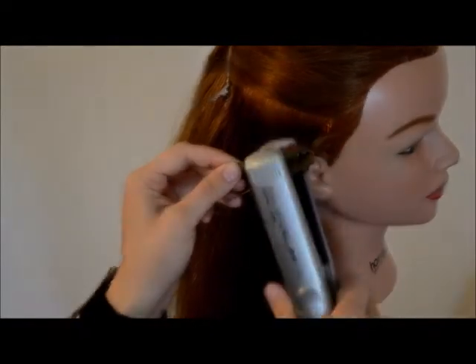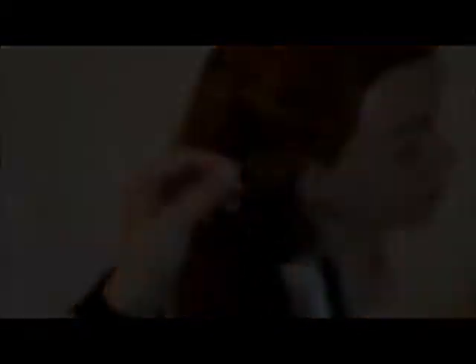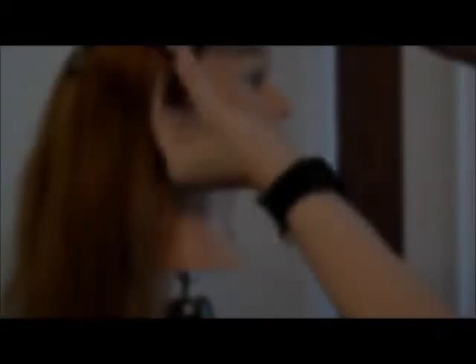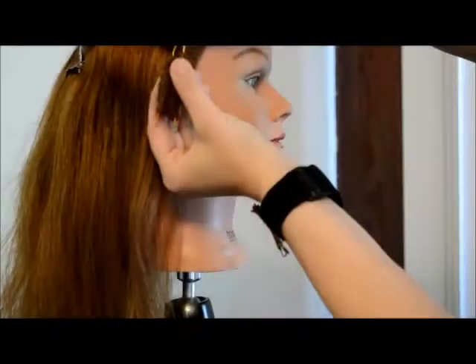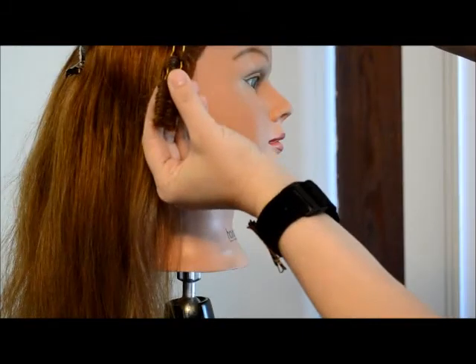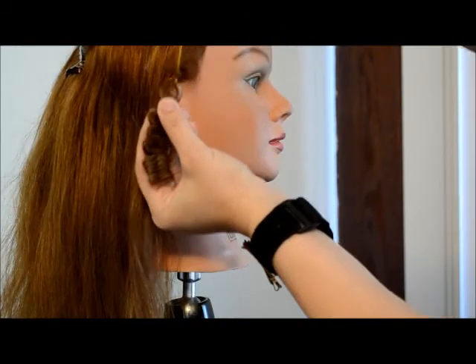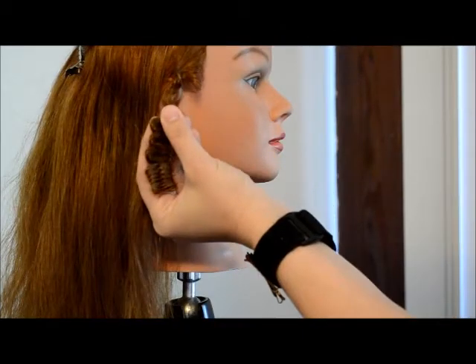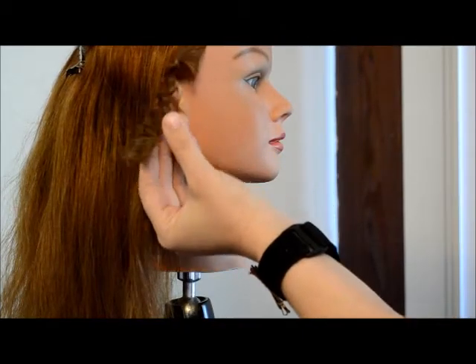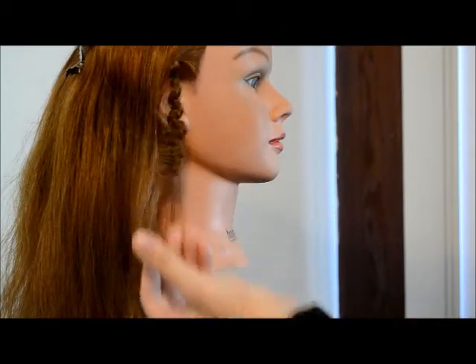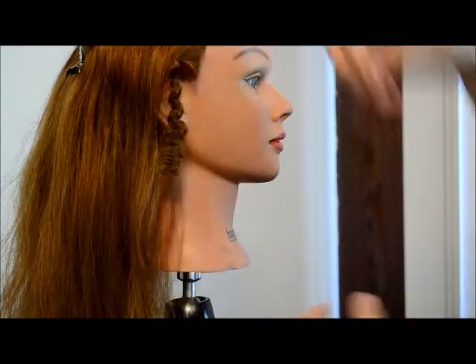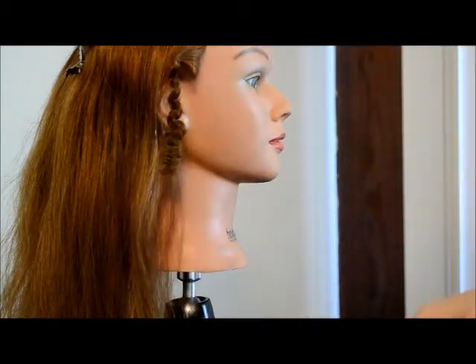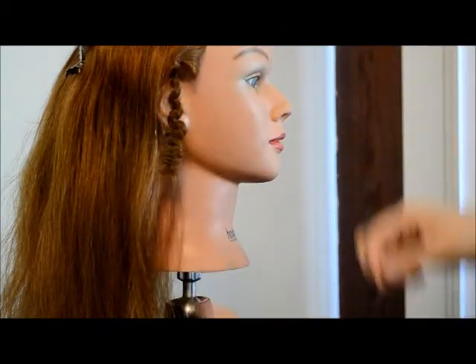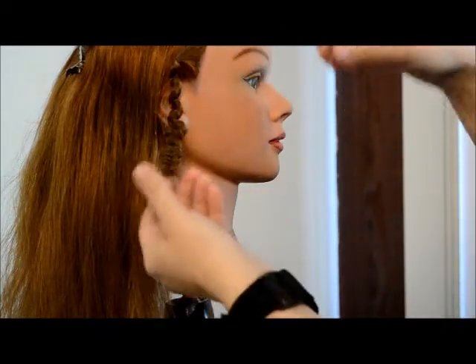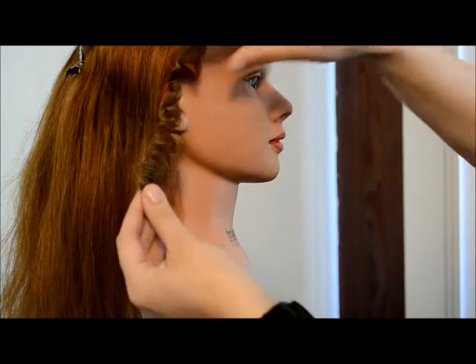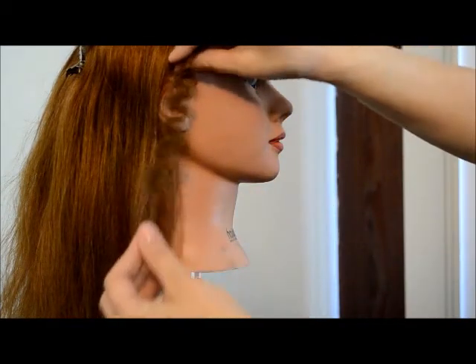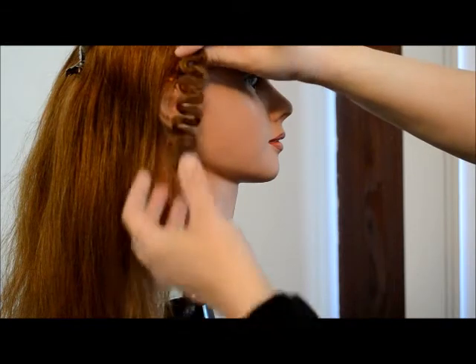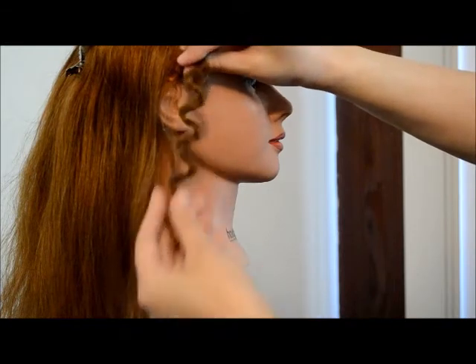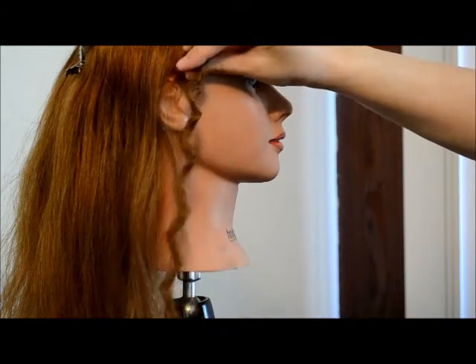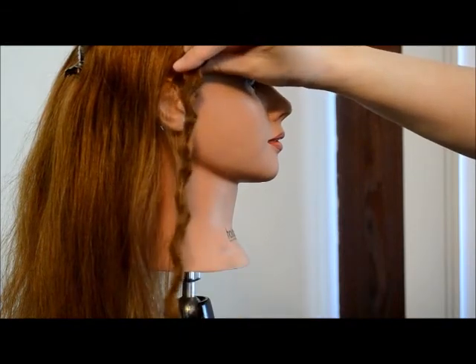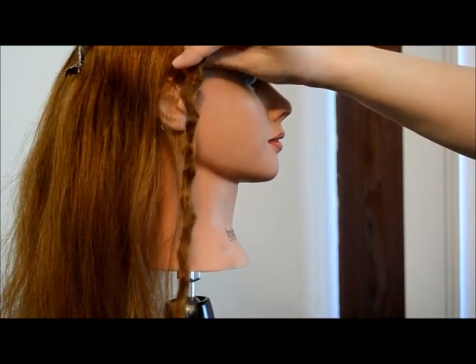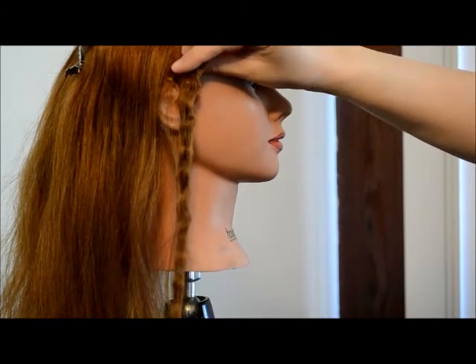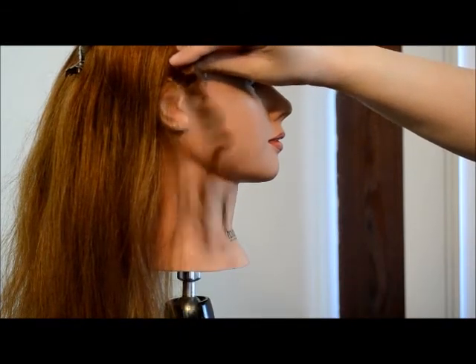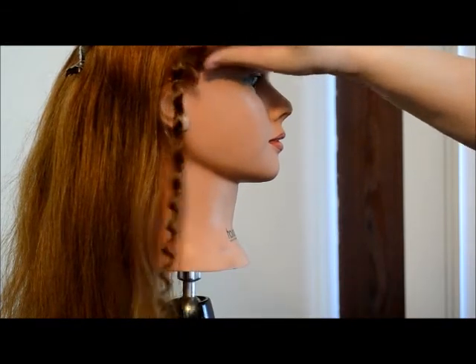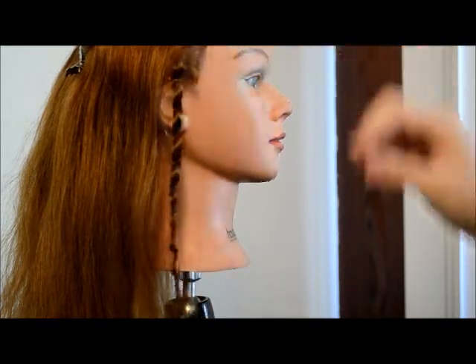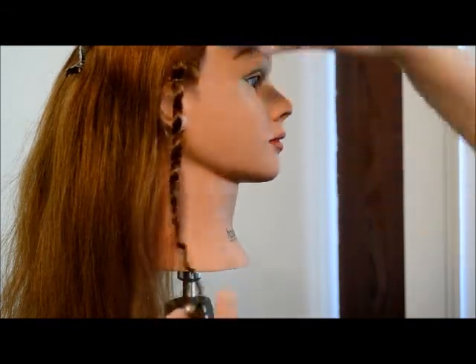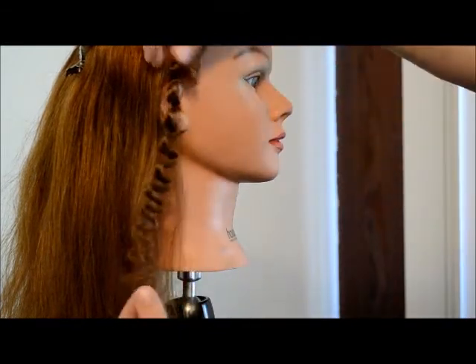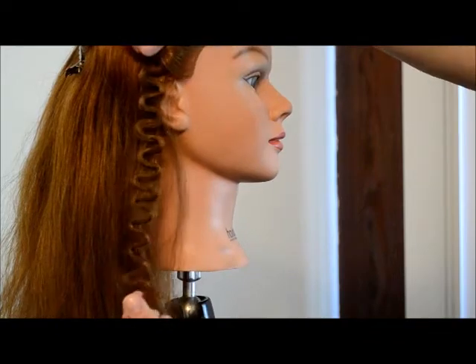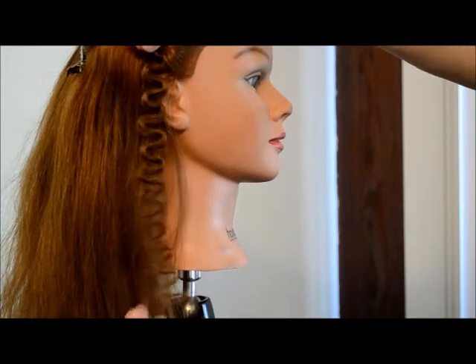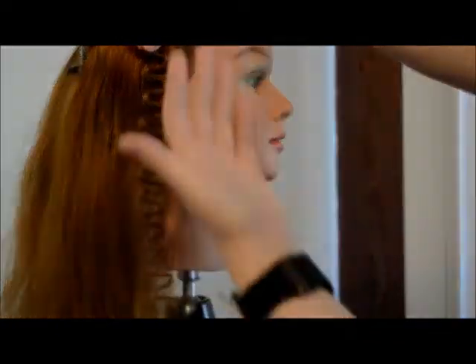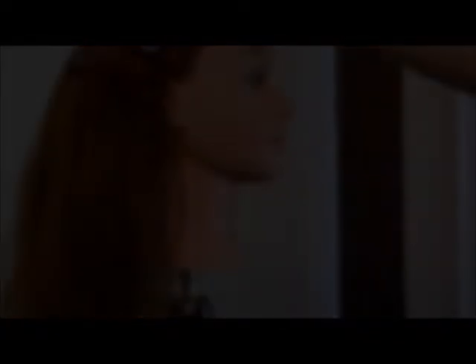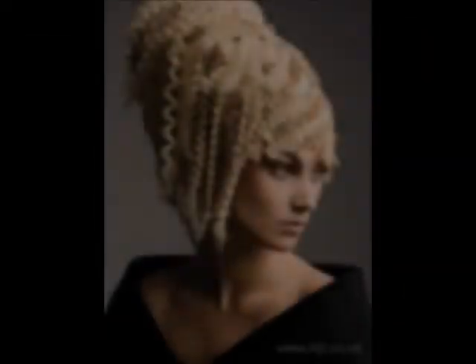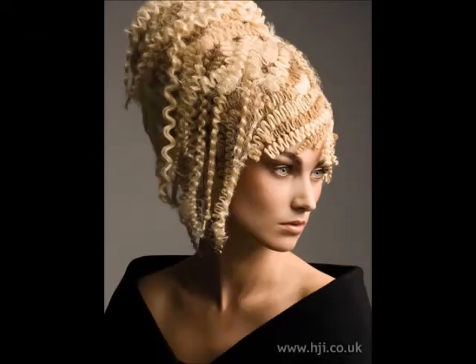Once the hair is completely cooled, just grab the loop part of the hairpin and slide the hair off the end of it. If you leave the hair just like this without brushing it out, you've got a lot of great options. It's this cool zigzag pattern, and looks something like this when it's styled.